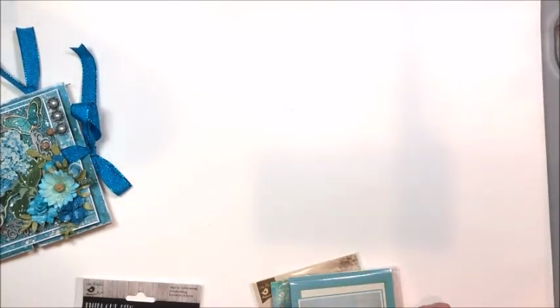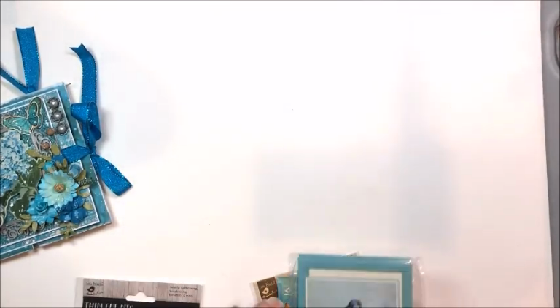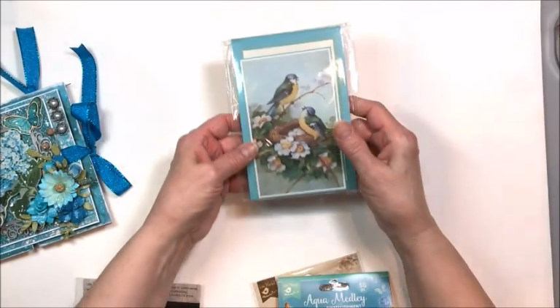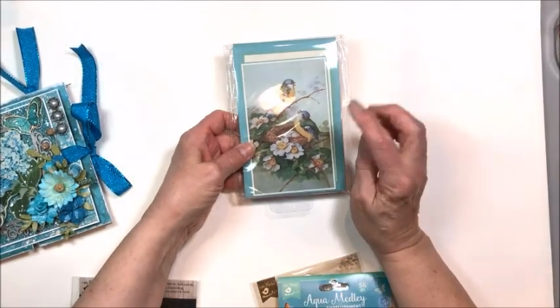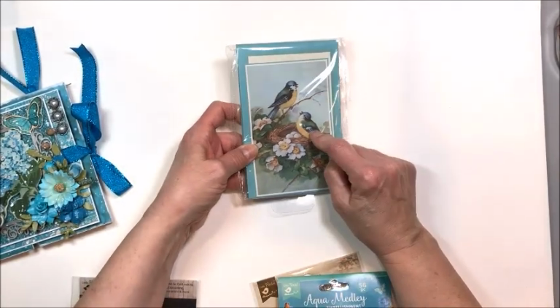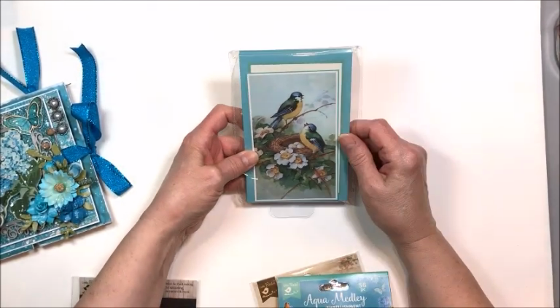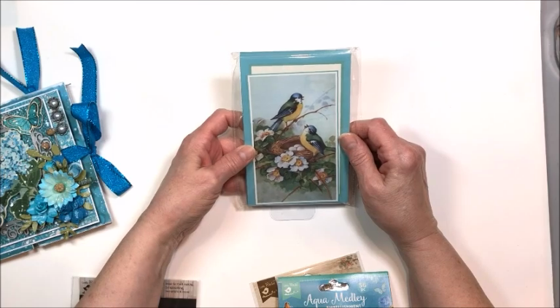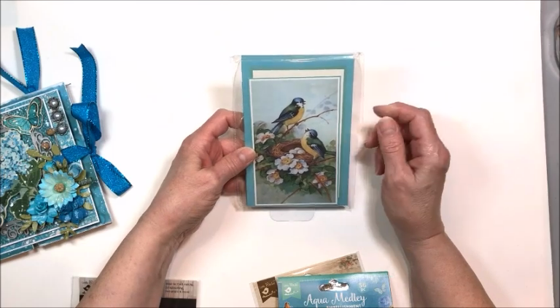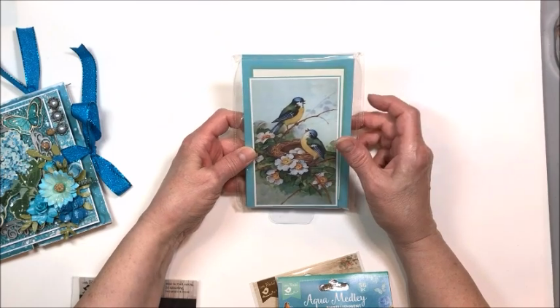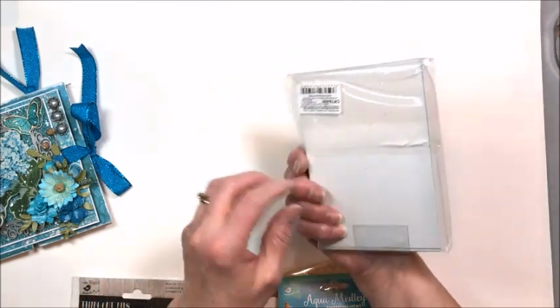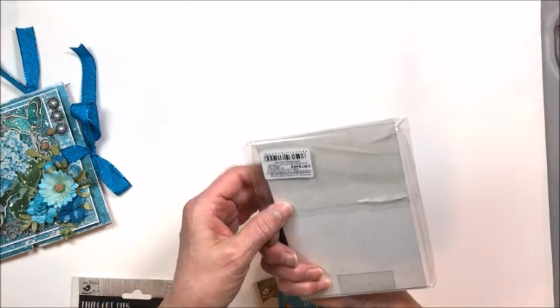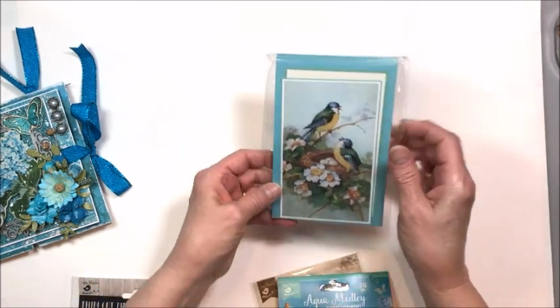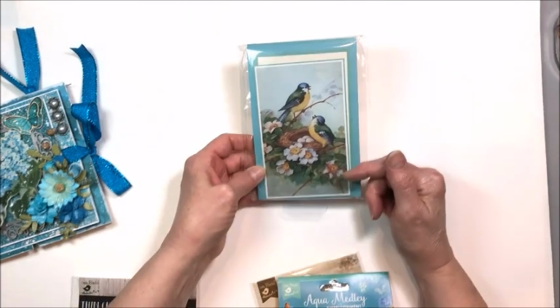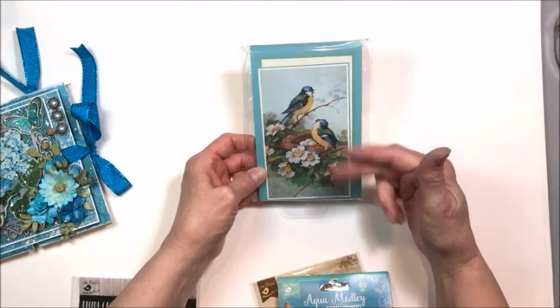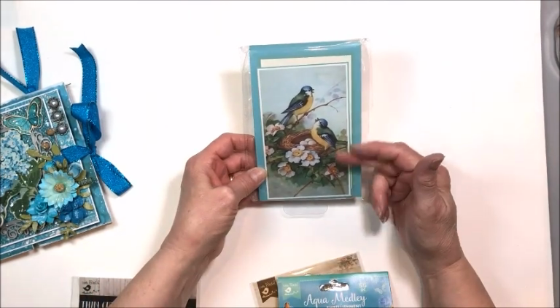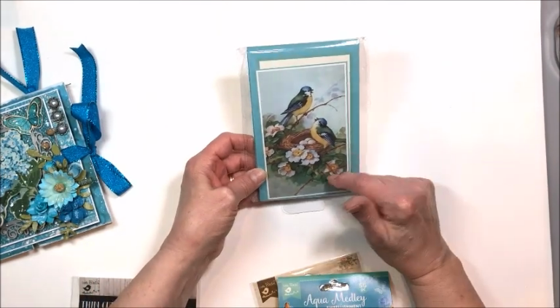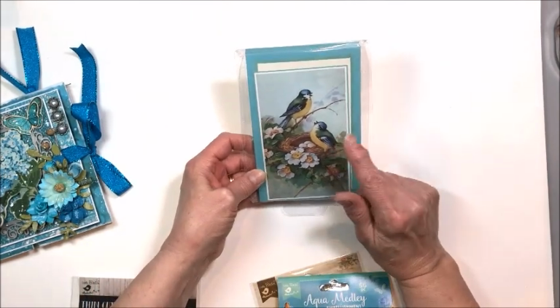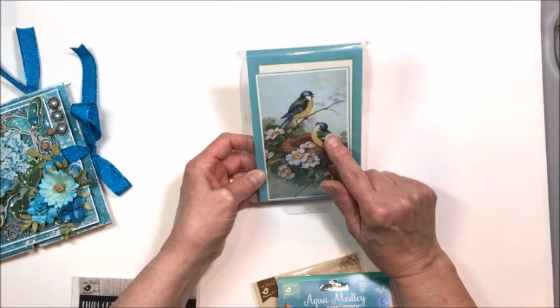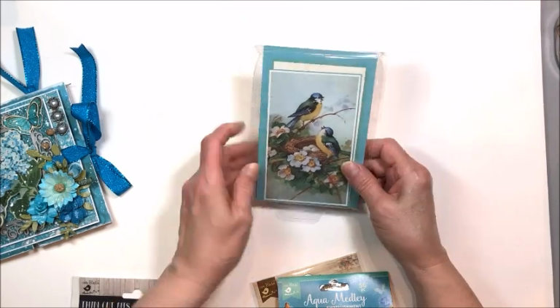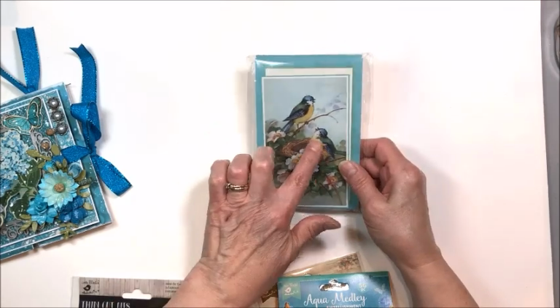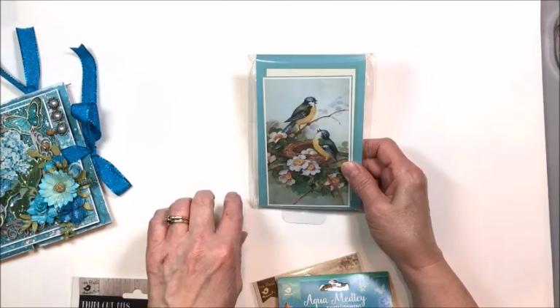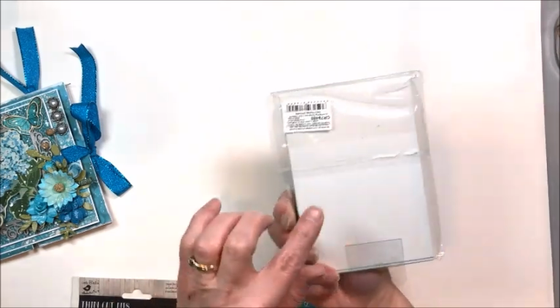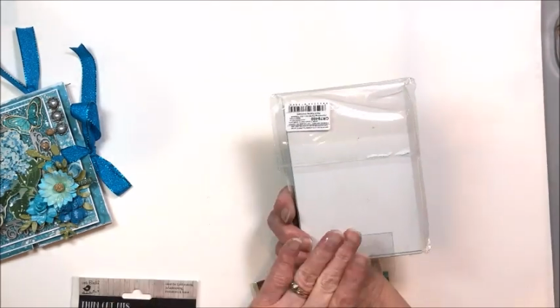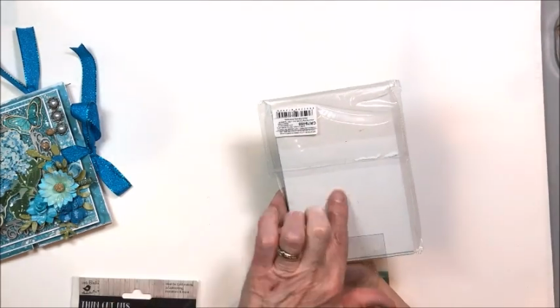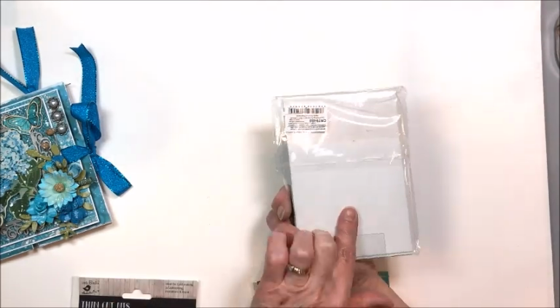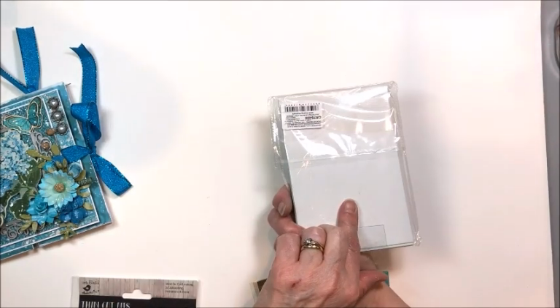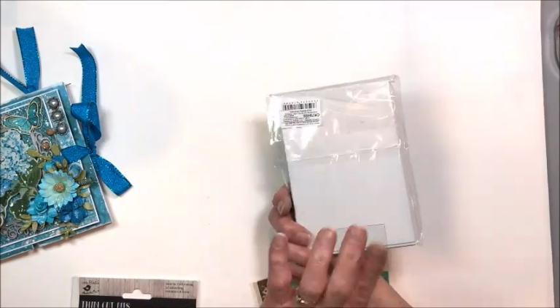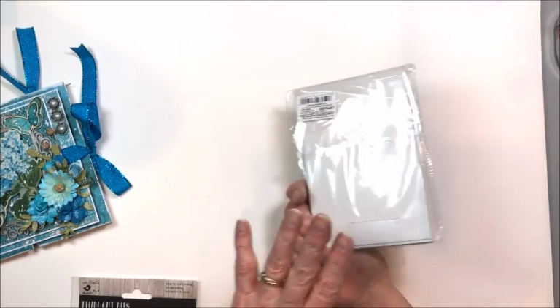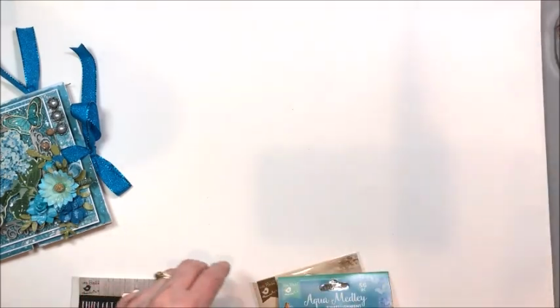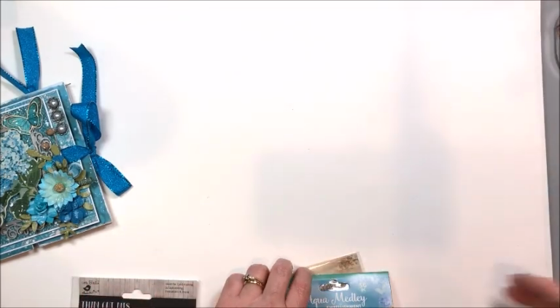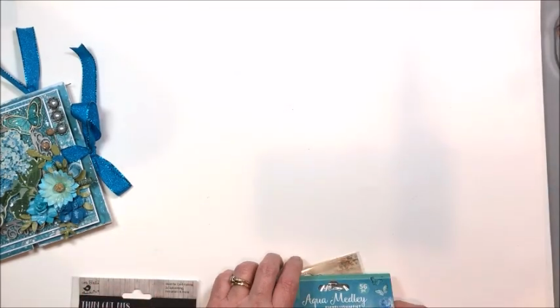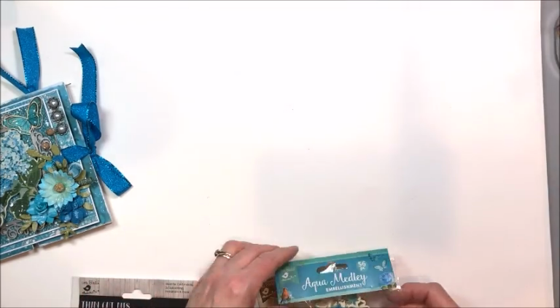I also used their journal cards, which are 4x6. You get 24 in a package, two each of 12 designs, and these are really lovely. Because they're so heavy you can use the back as a photo mount, which is really nice.